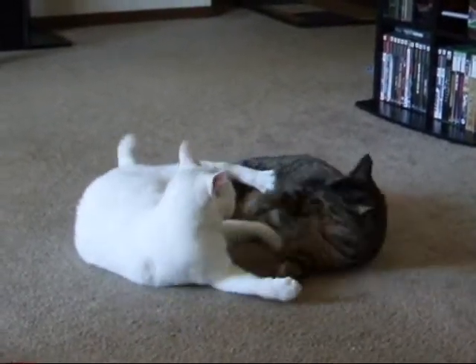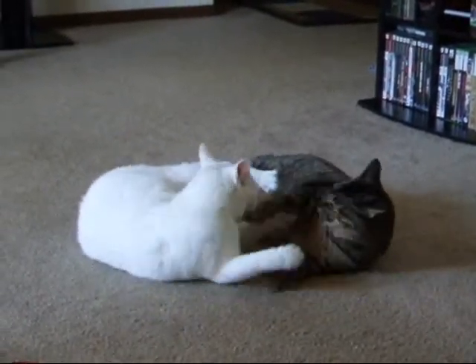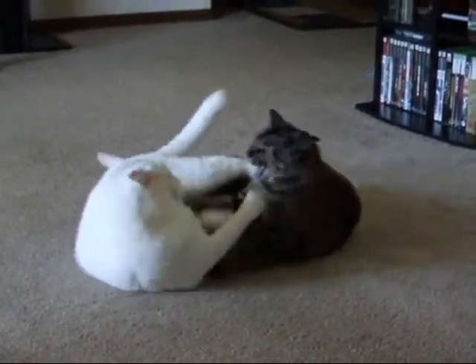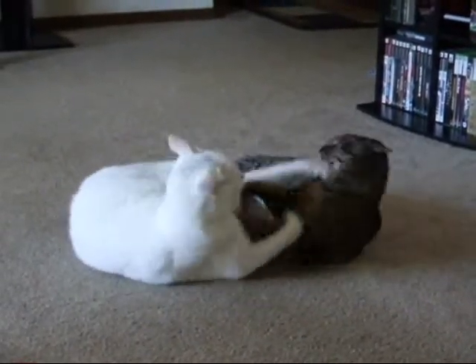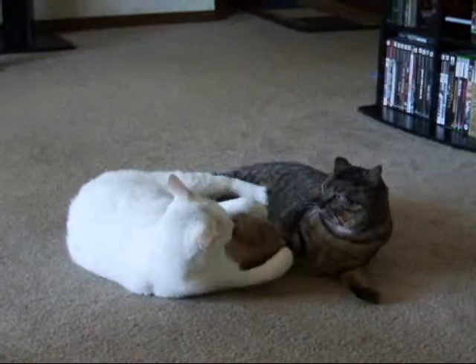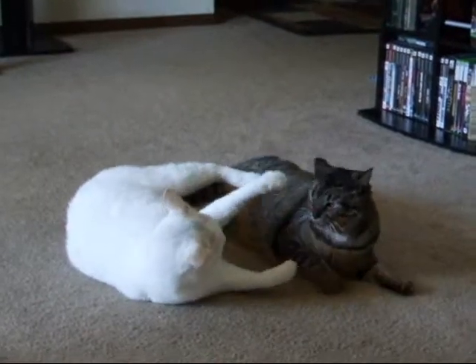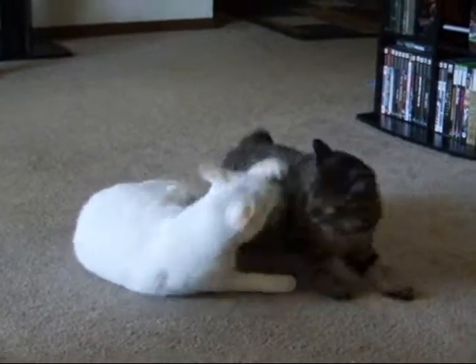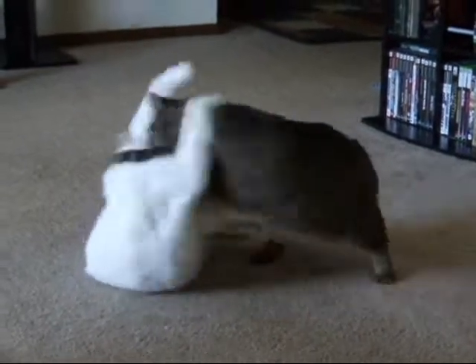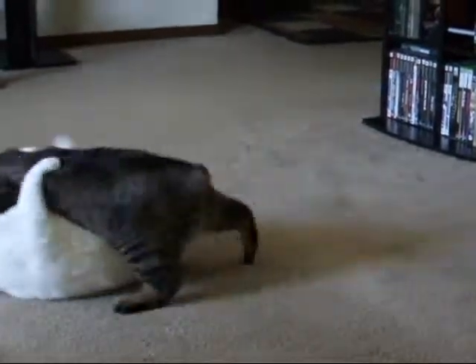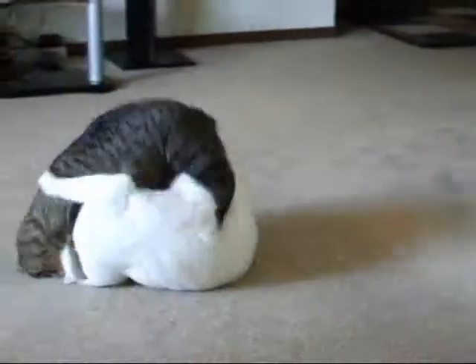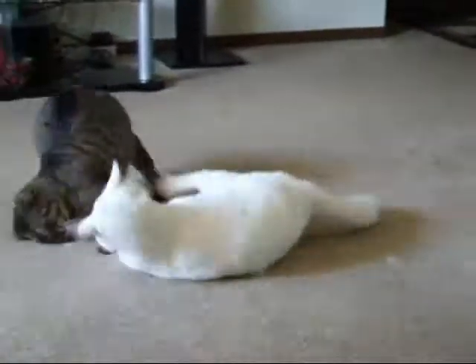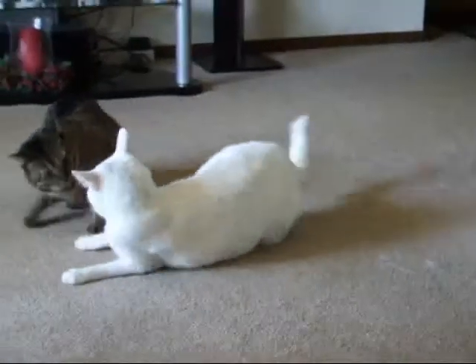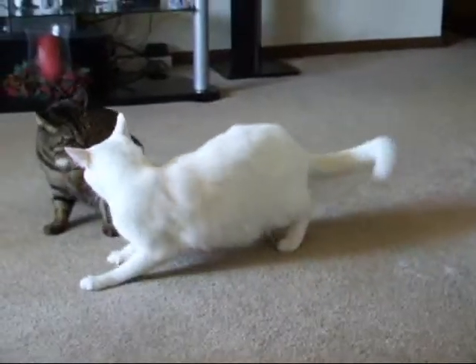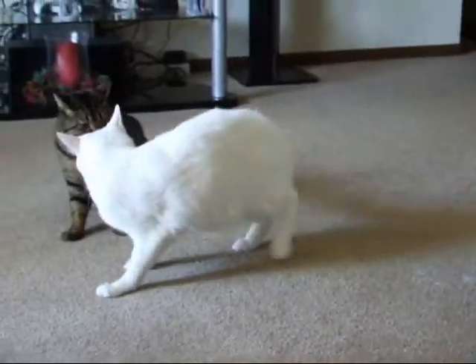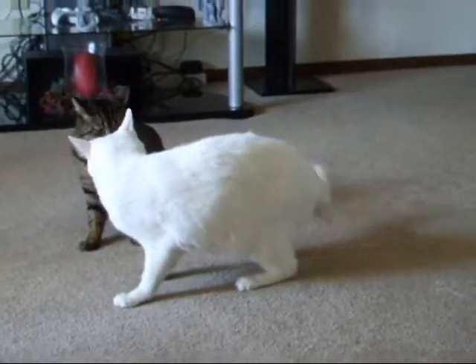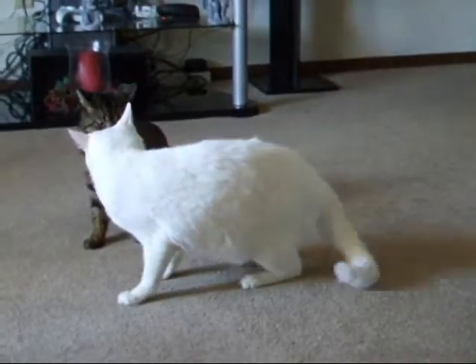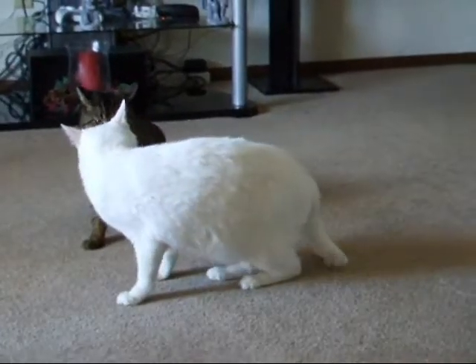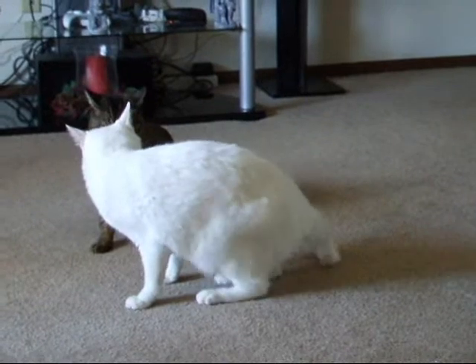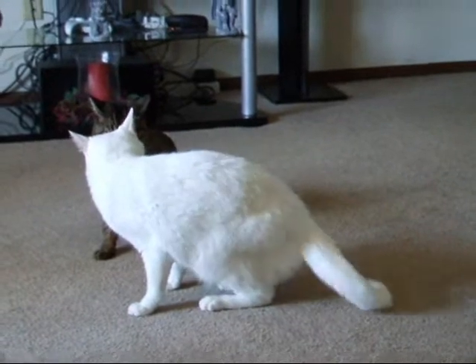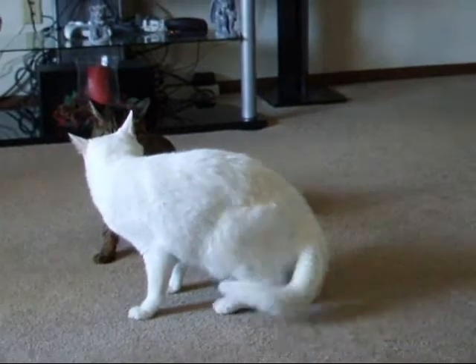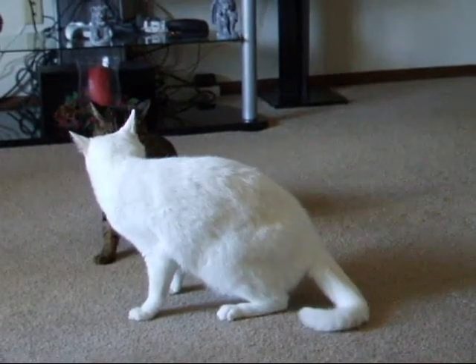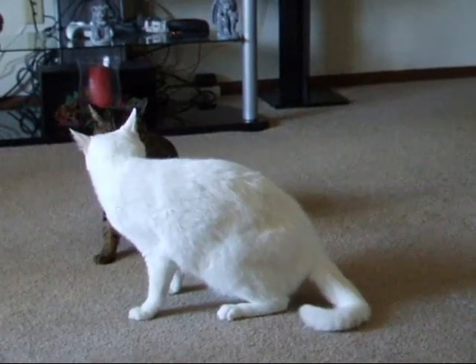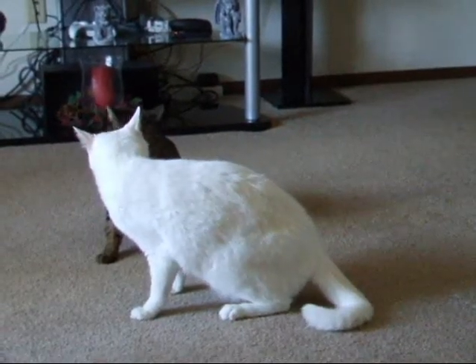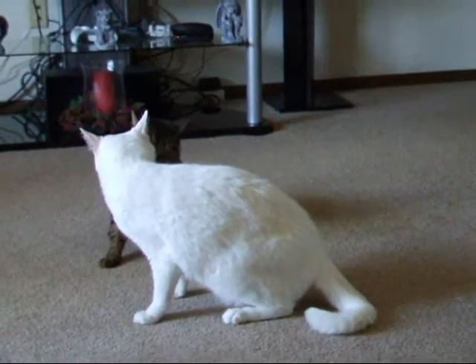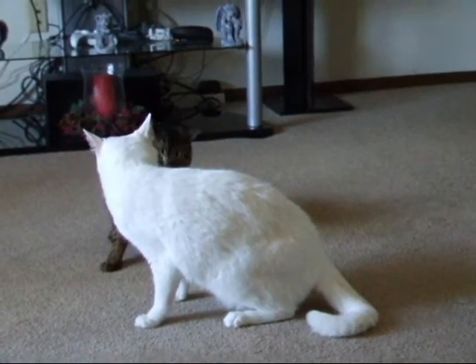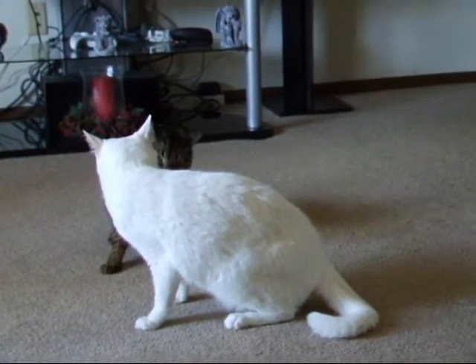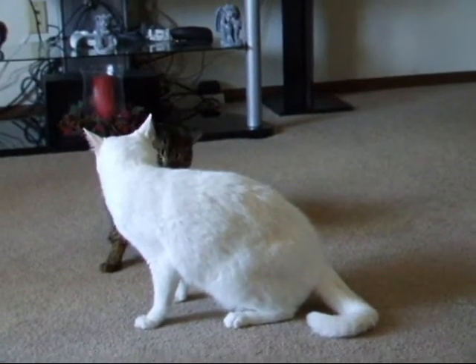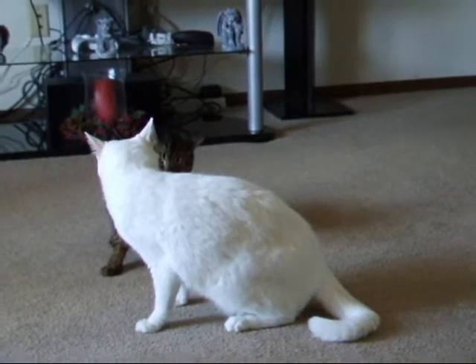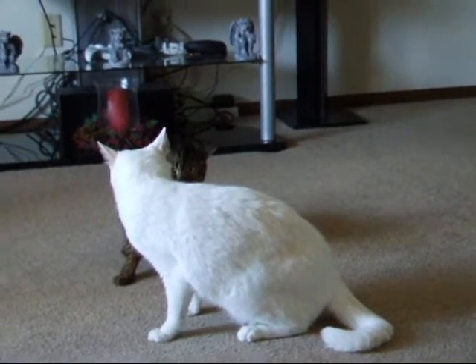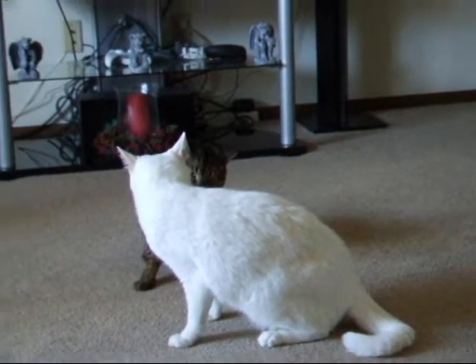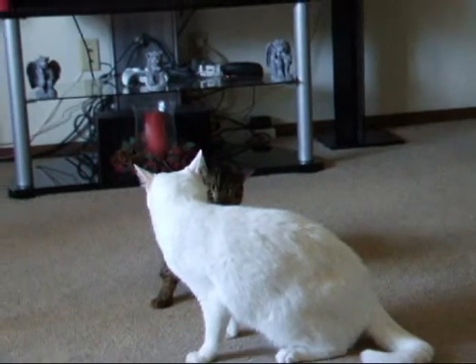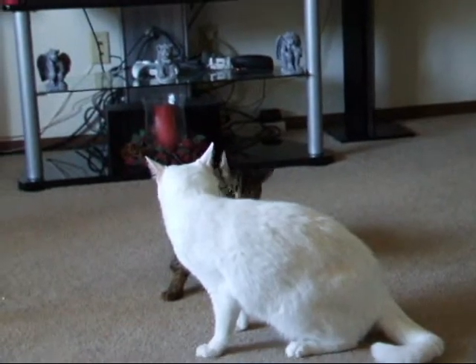What I'm going to do now with the egg wash is just use my fingers, and I'm sort of going to go around the edge like this. Excess dough, ladies, we can easily trim, so I wouldn't worry about the excess dough.